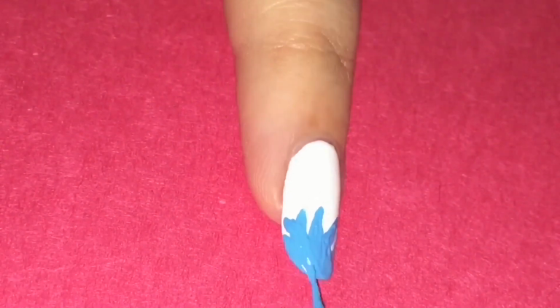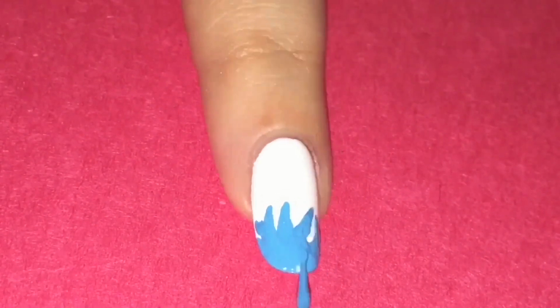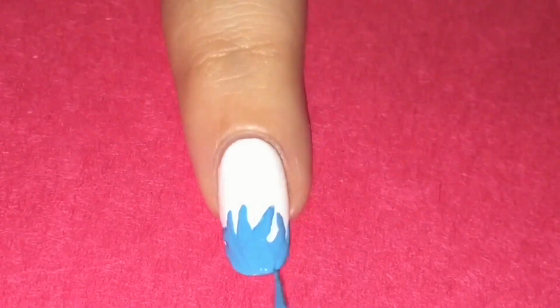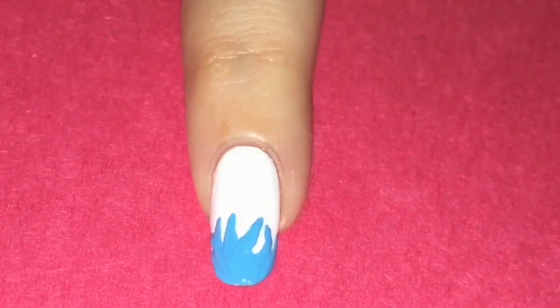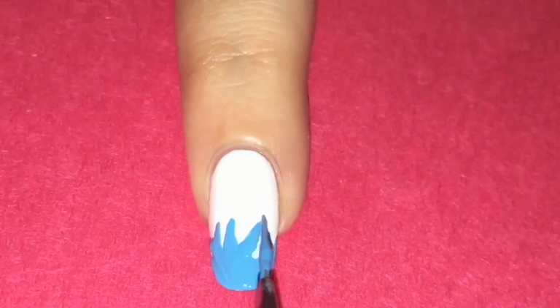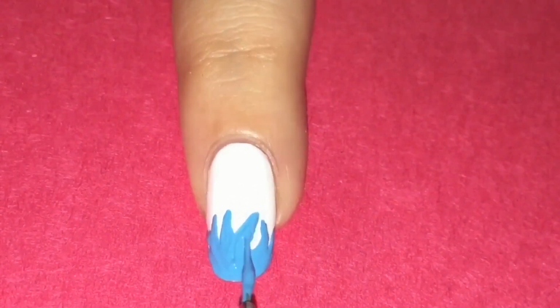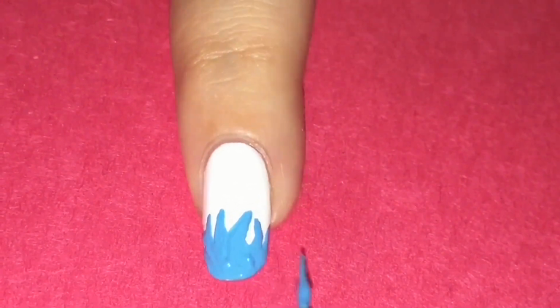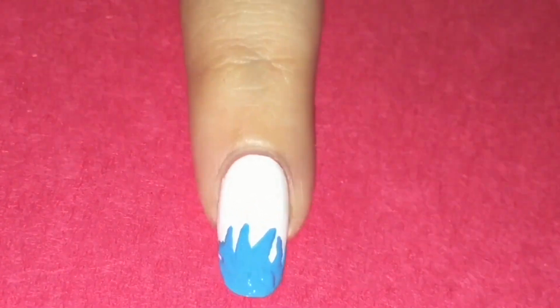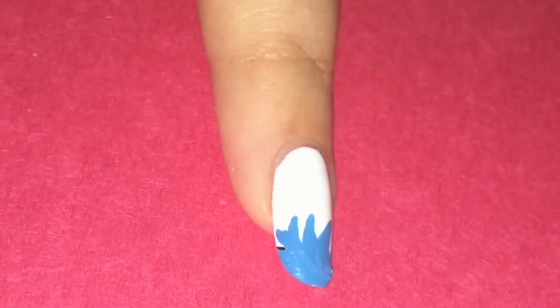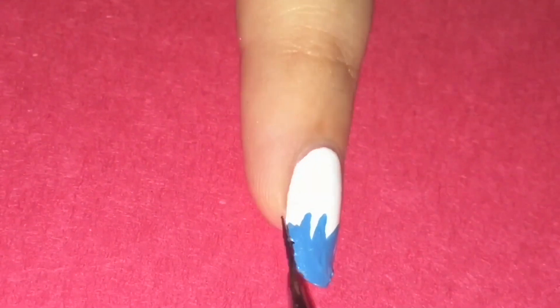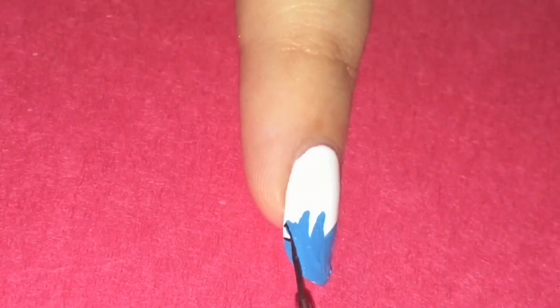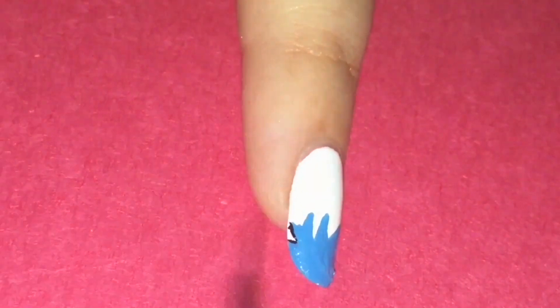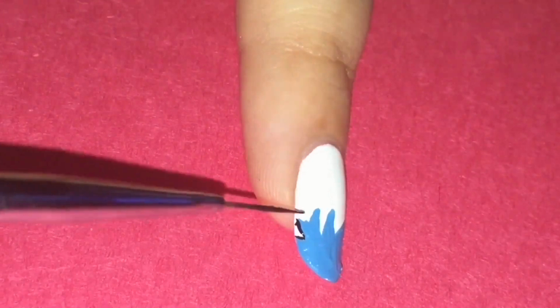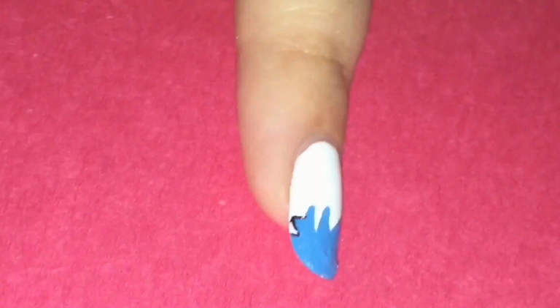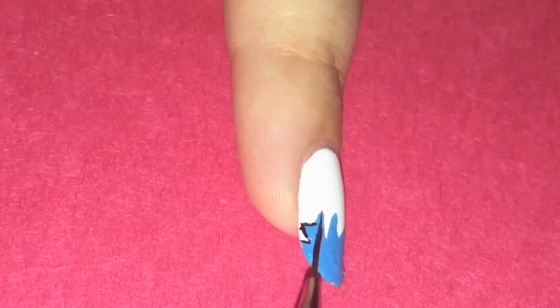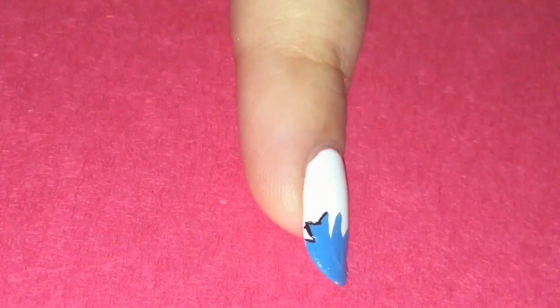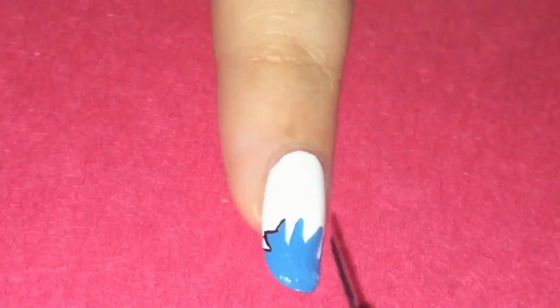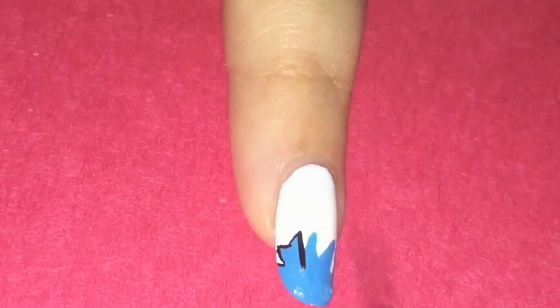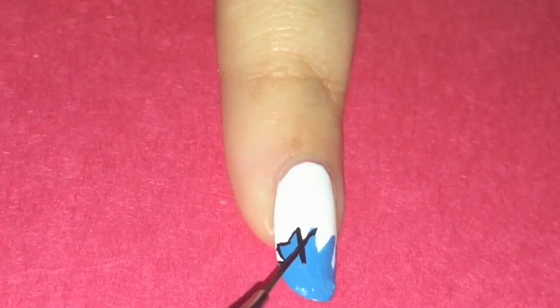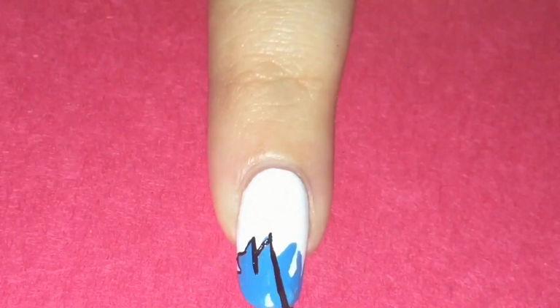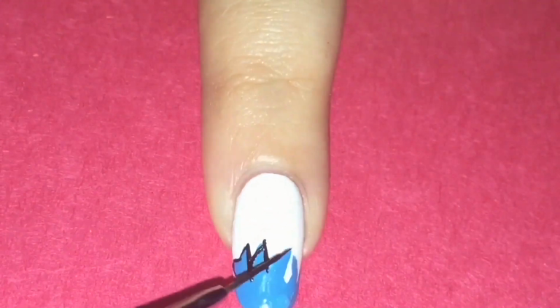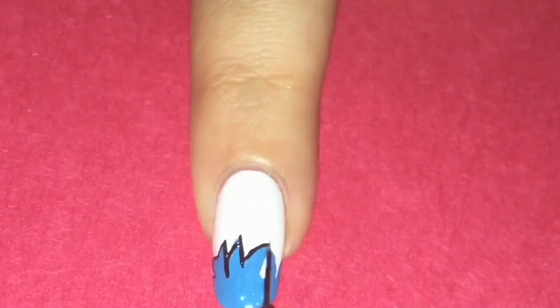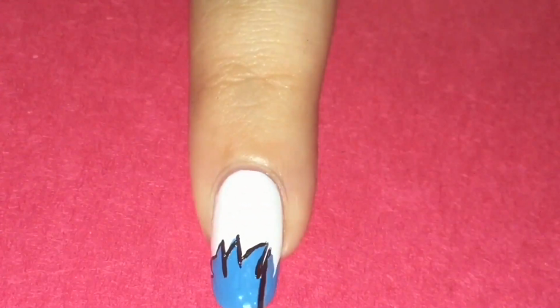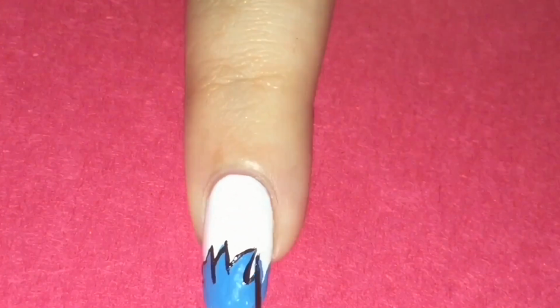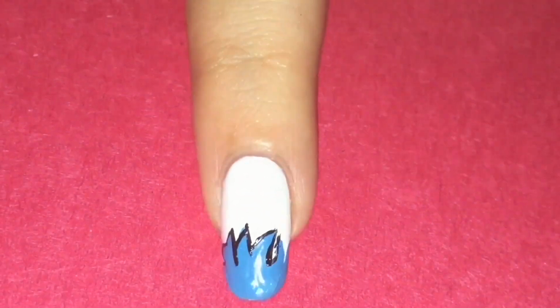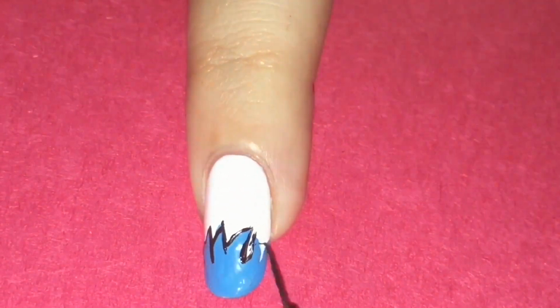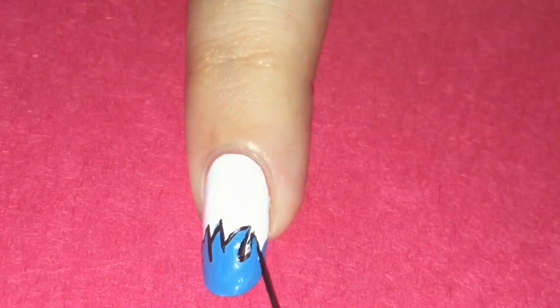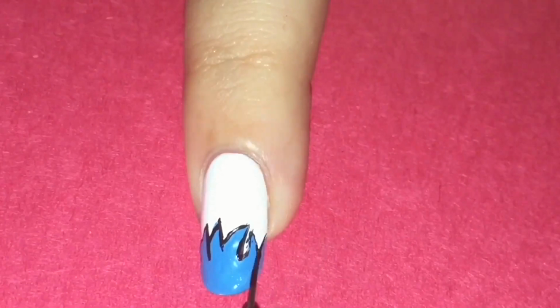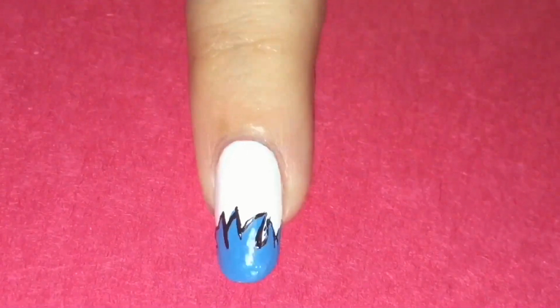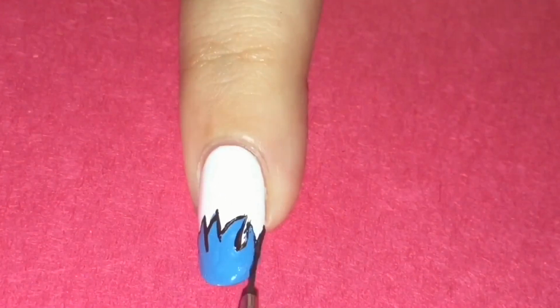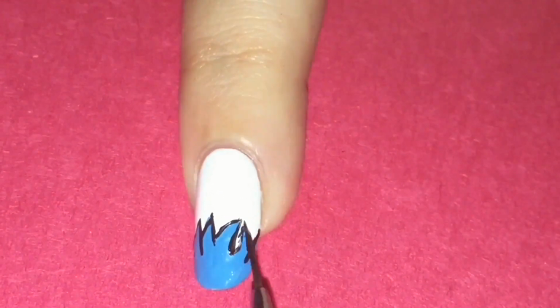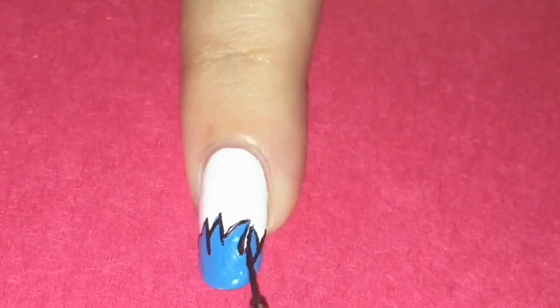And that's it! Remember to seal your design with a top coat. I hope you guys liked this video. If you have any nail requests that you'd like me to do, please comment below and let me know. Thank you for watching!